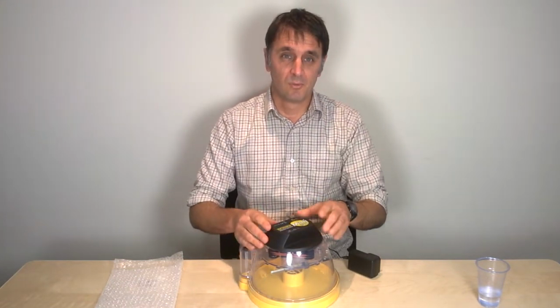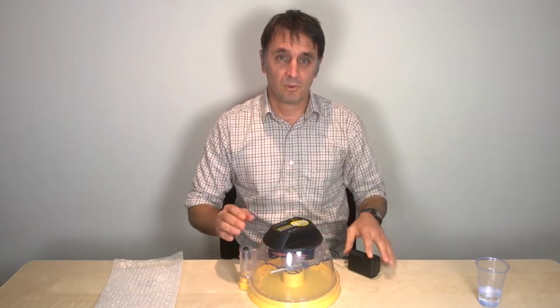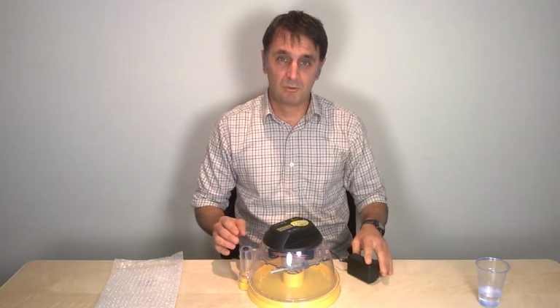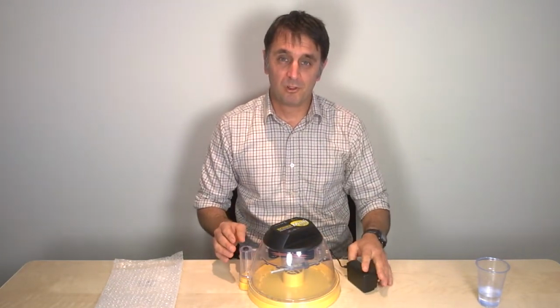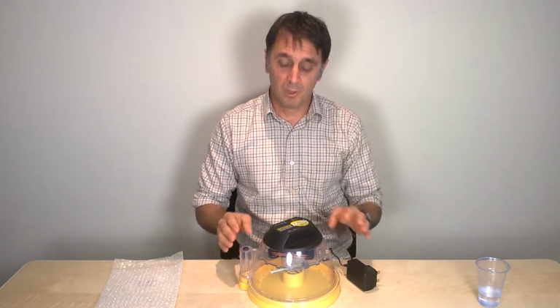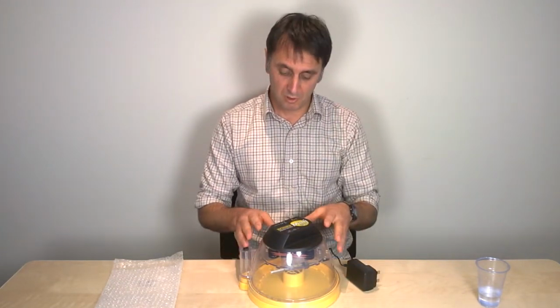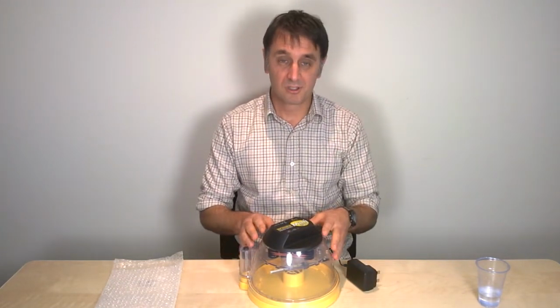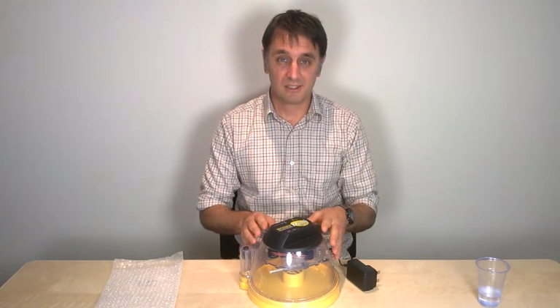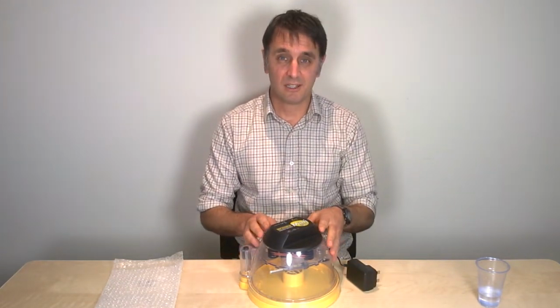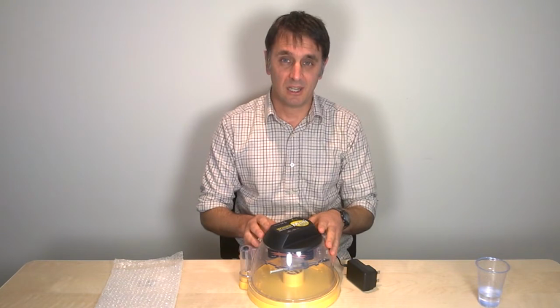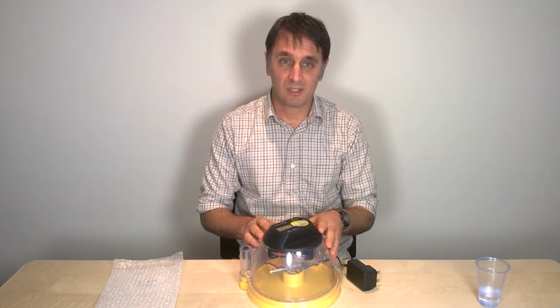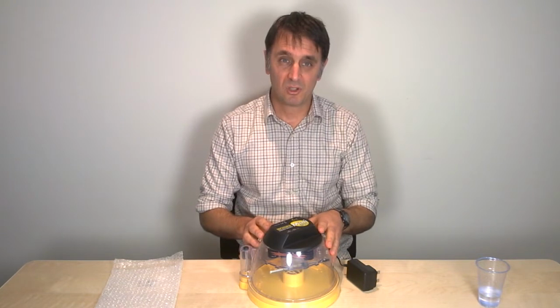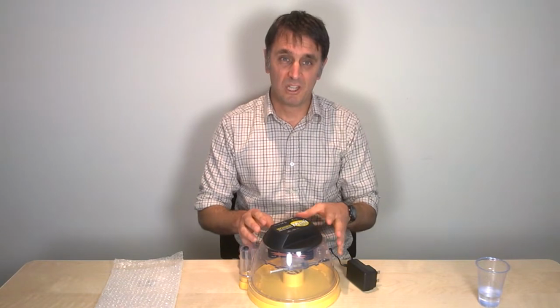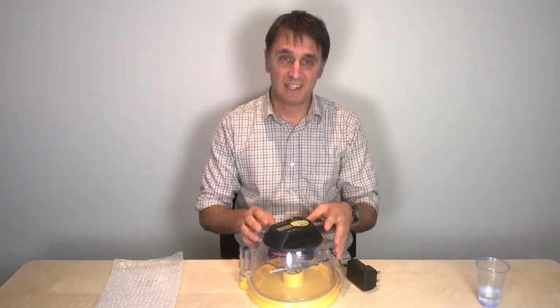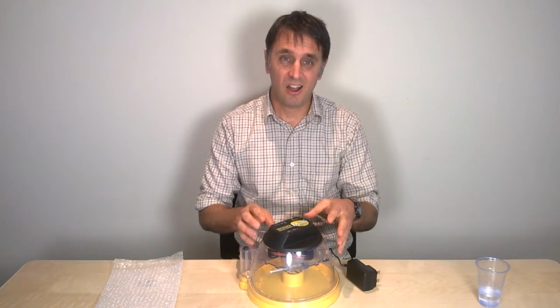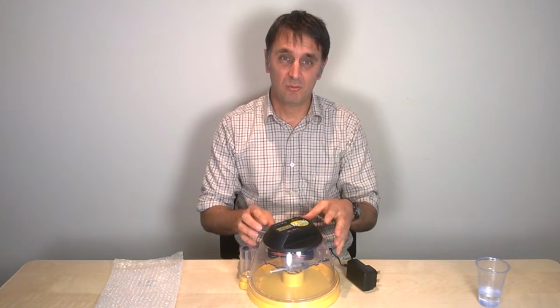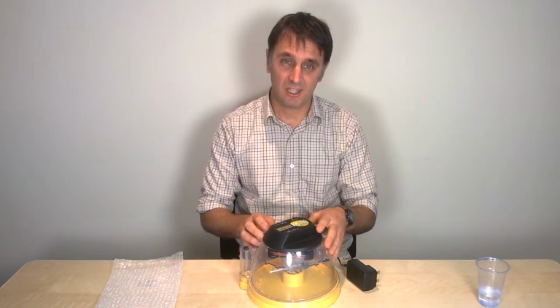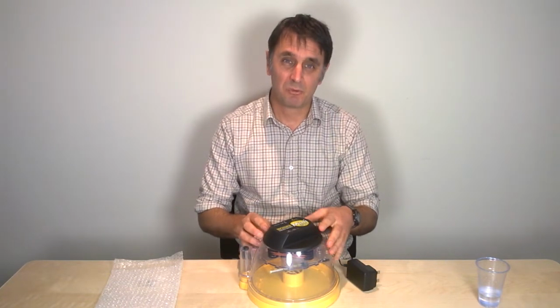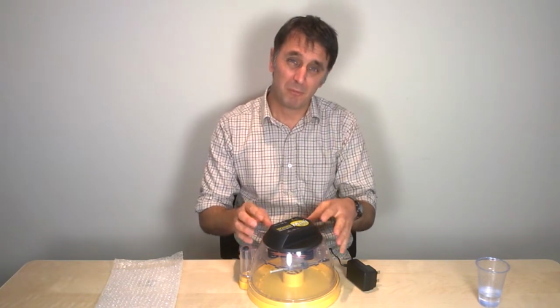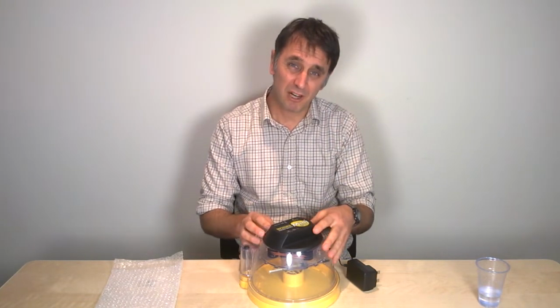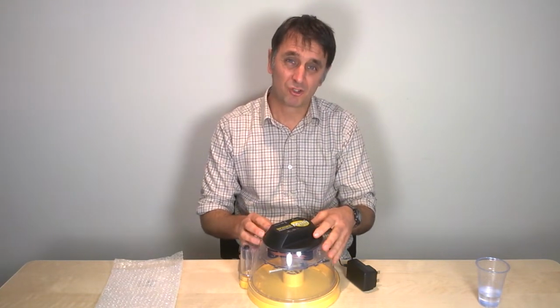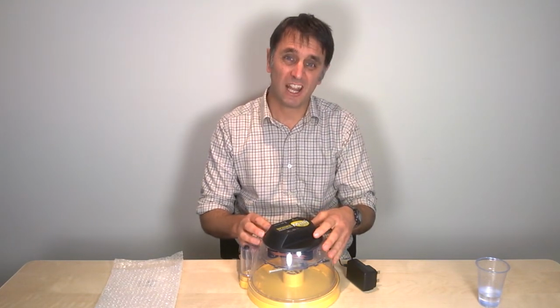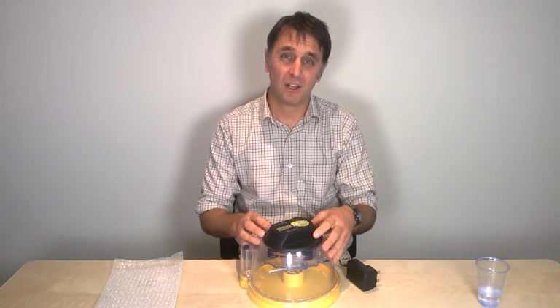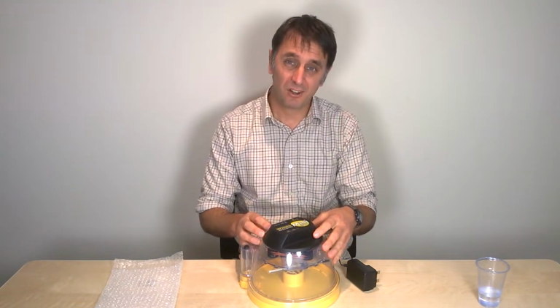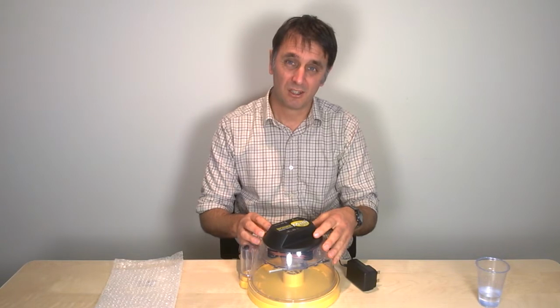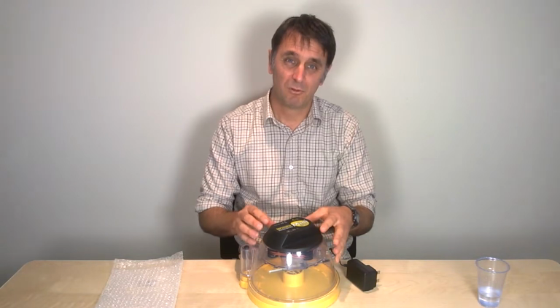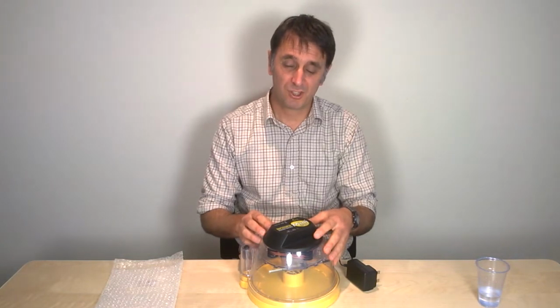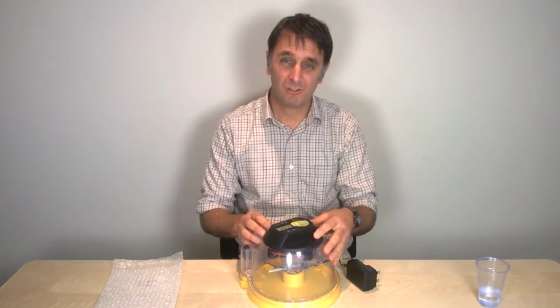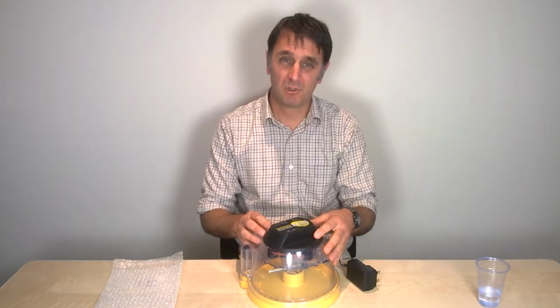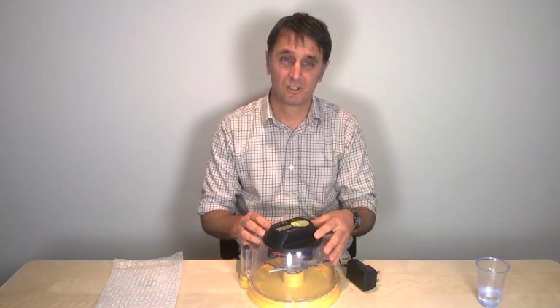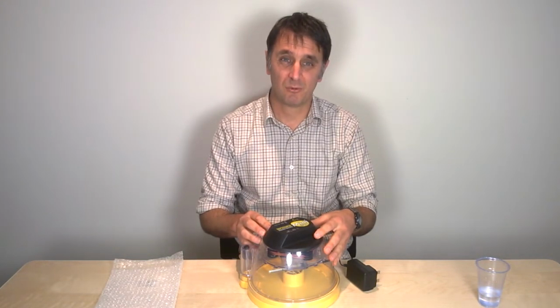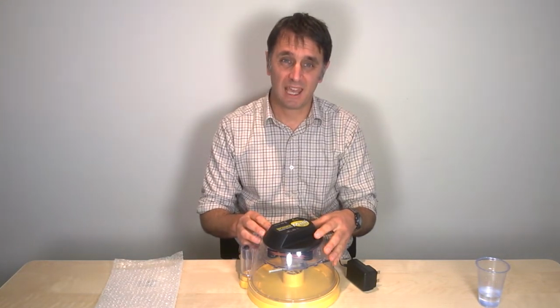The reason we fill both pots at day 19 is because we need the higher humidity to prevent membranes drying and hardening before the chicks fully emerge from the egg.